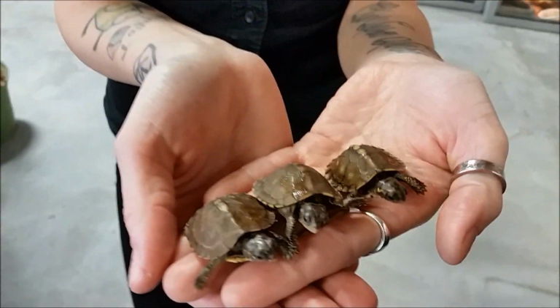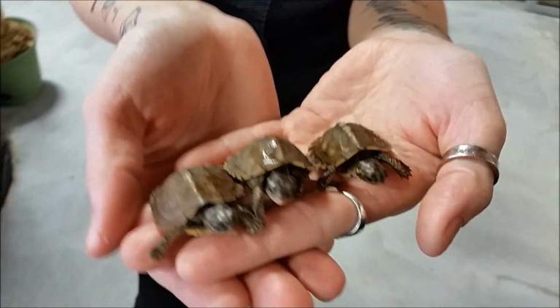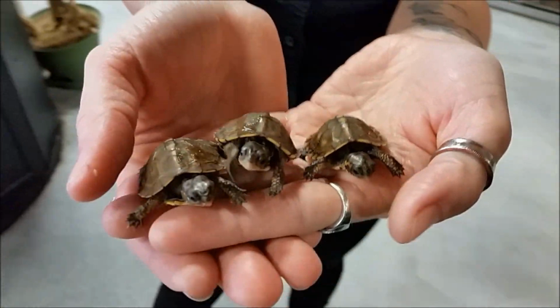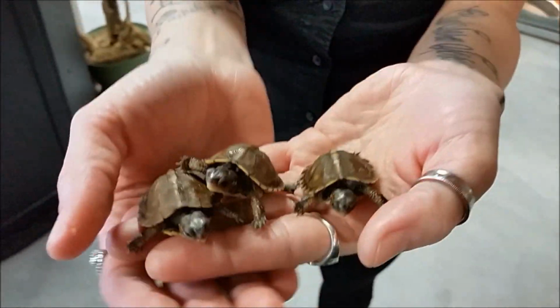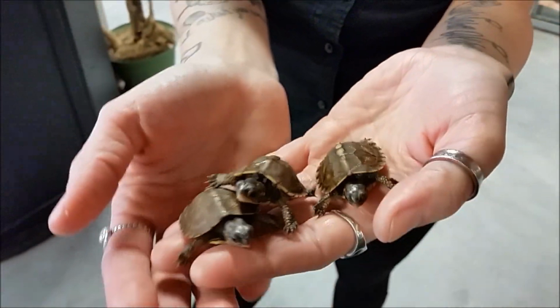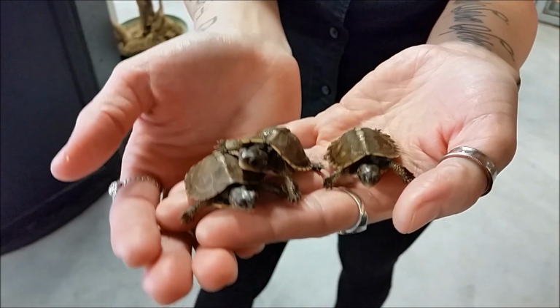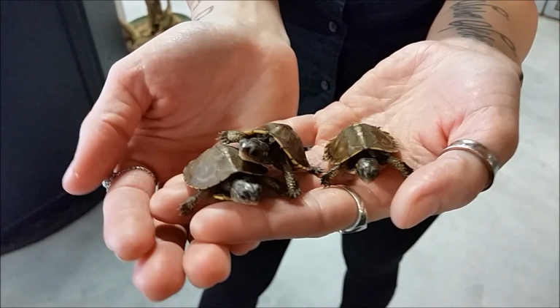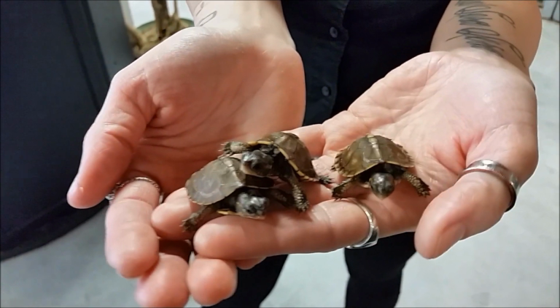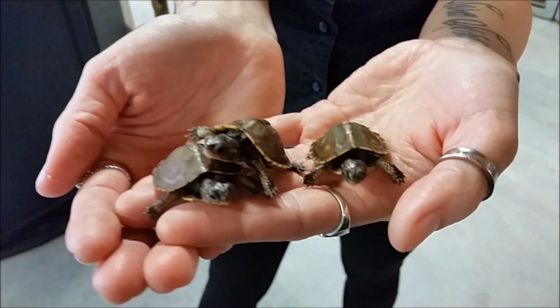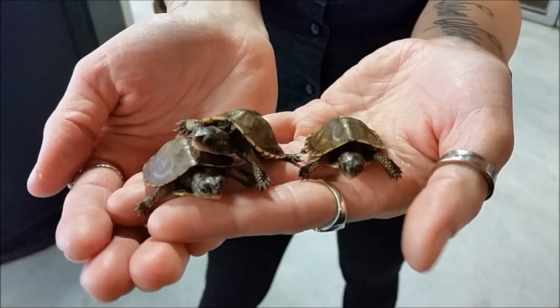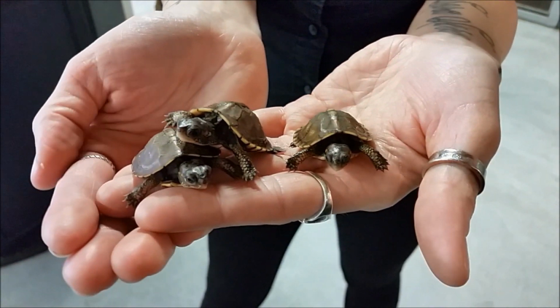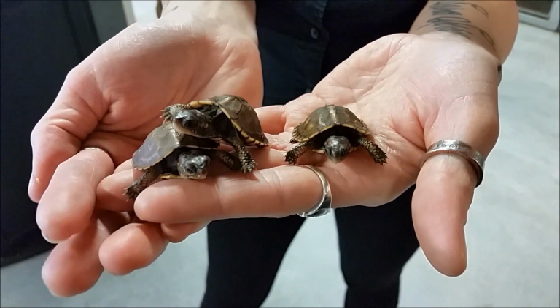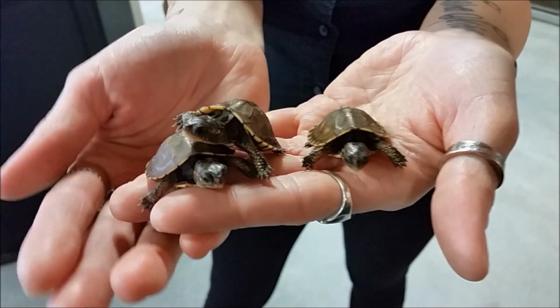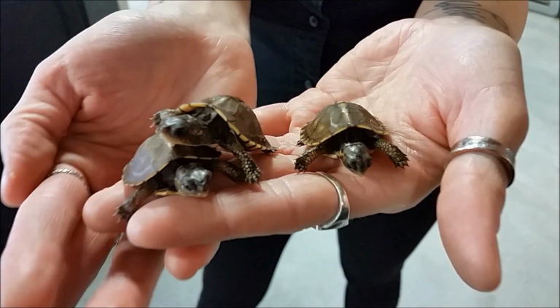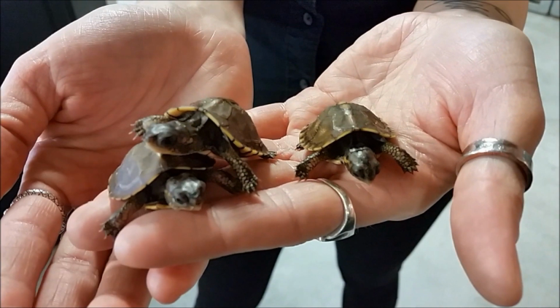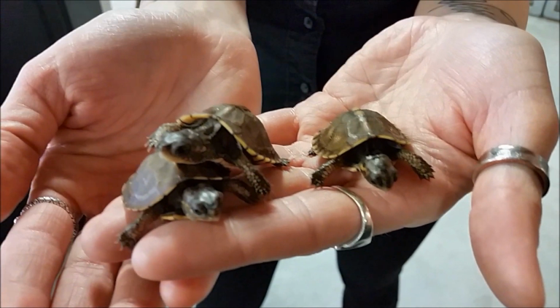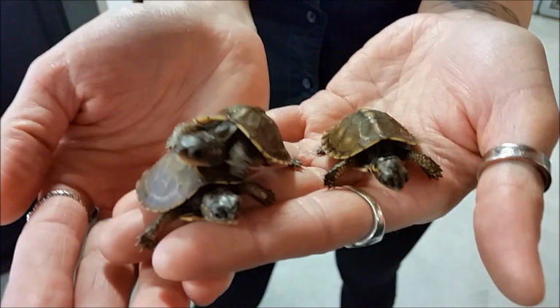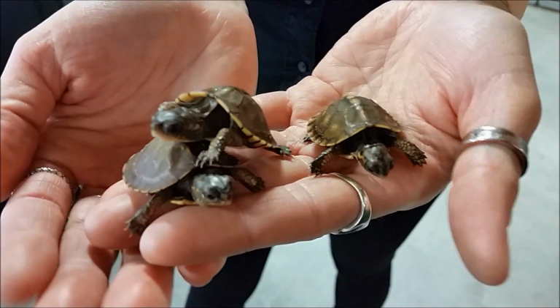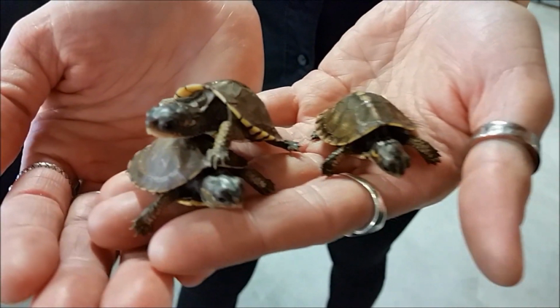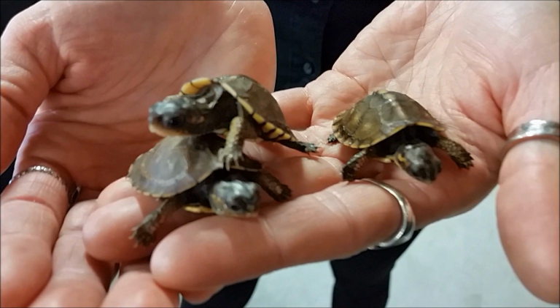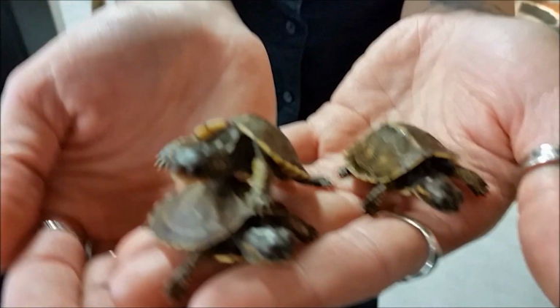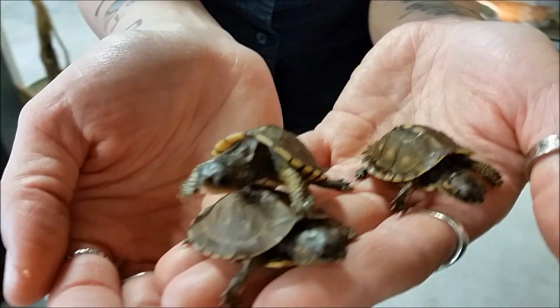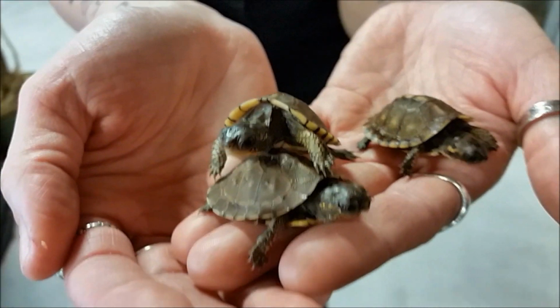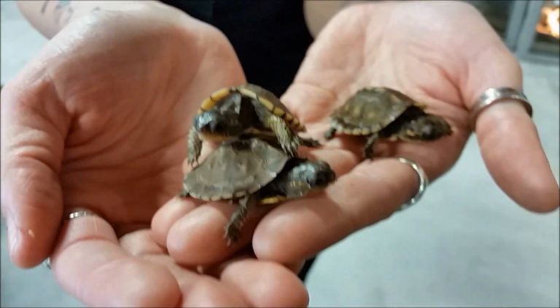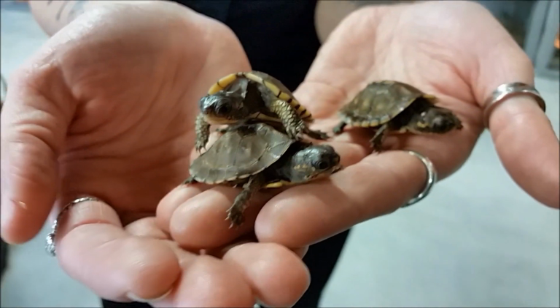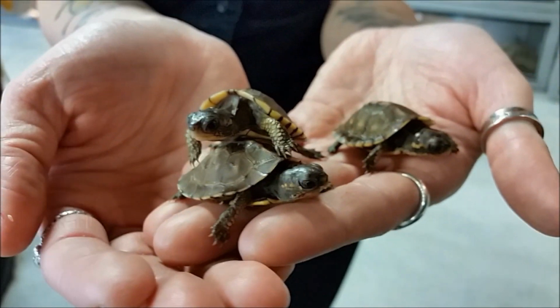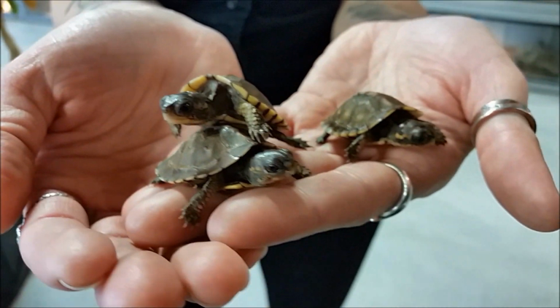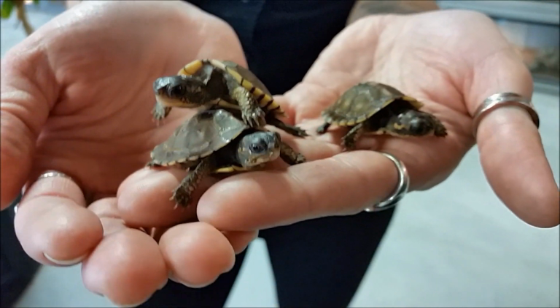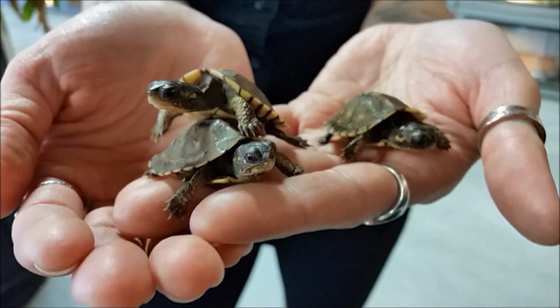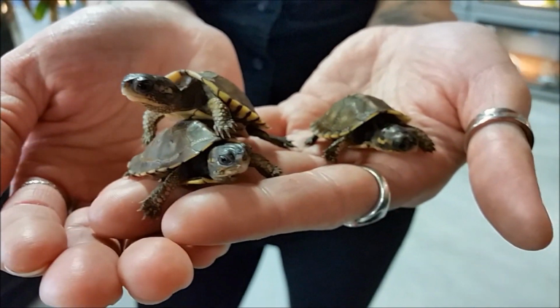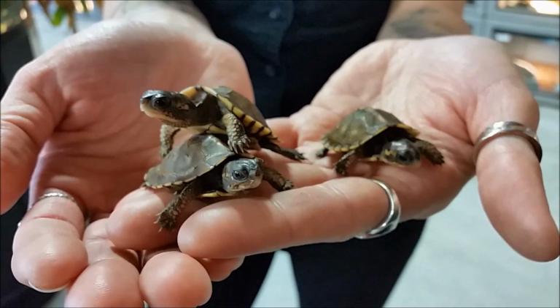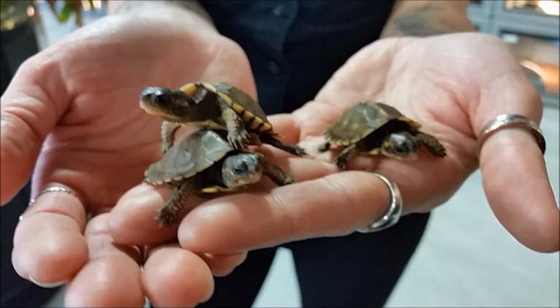They don't get very big — around five inches, a little over that, but not too huge, still a manageable size. These guys don't require full water like a red-eared slider, but they do require a little bit of water — mostly land though.